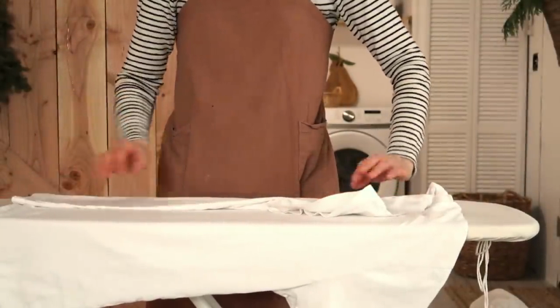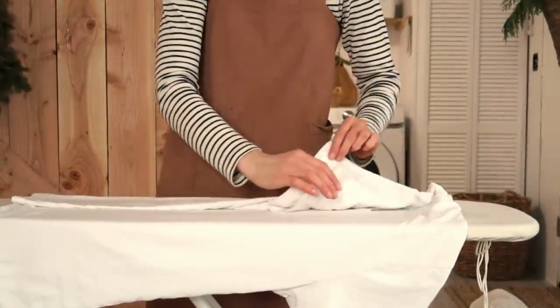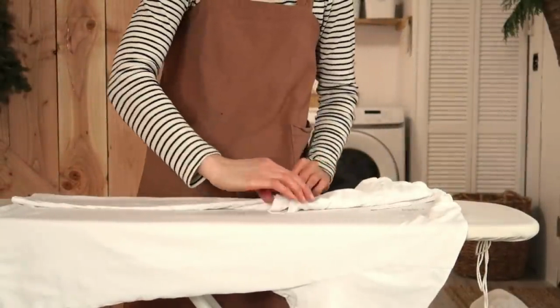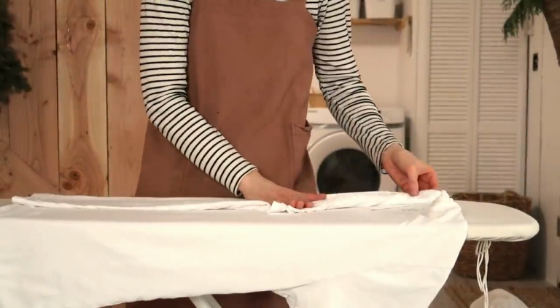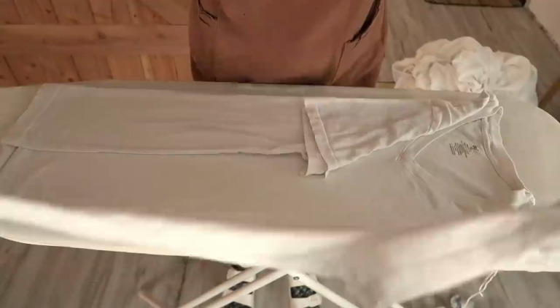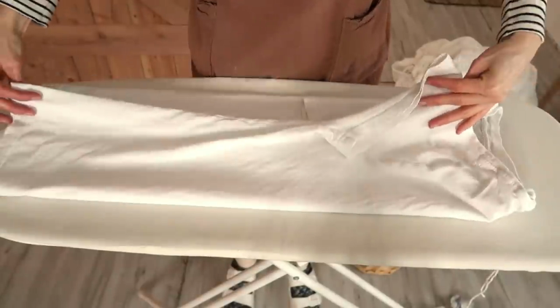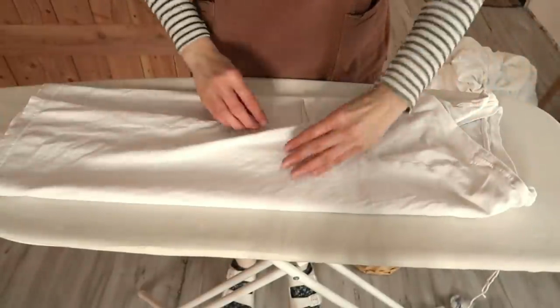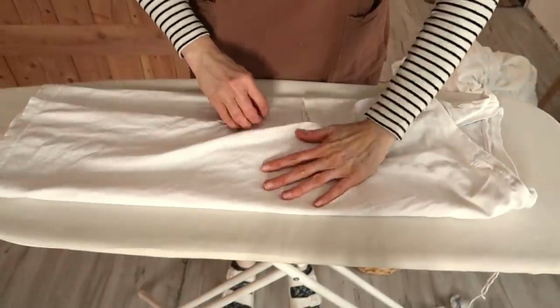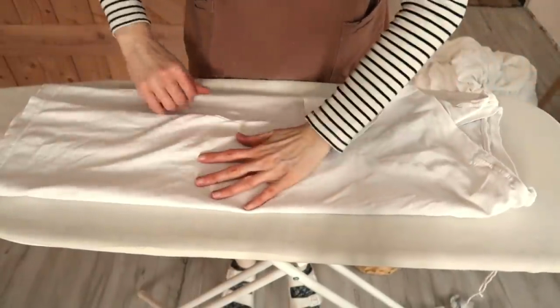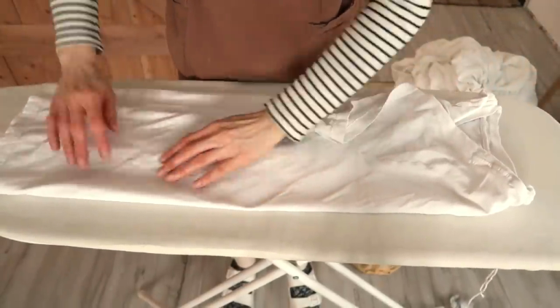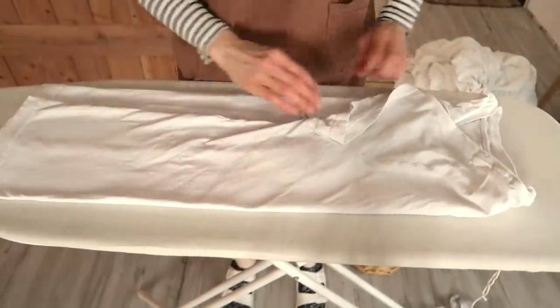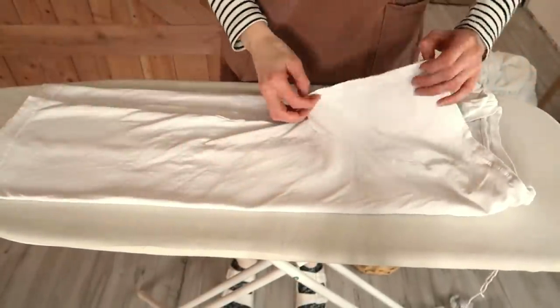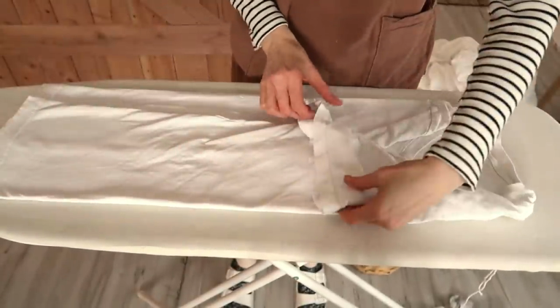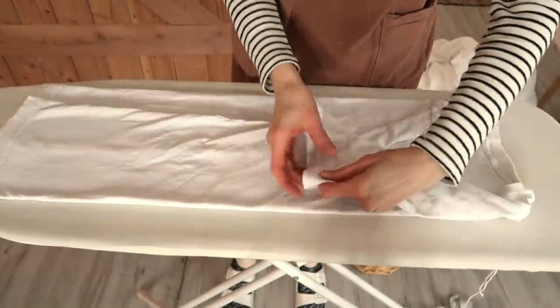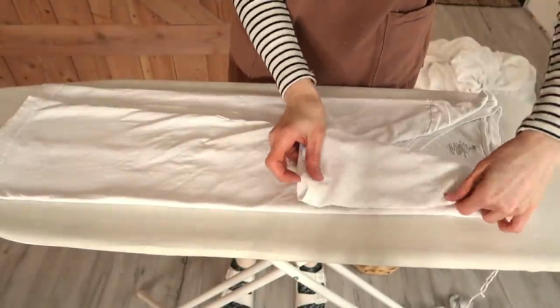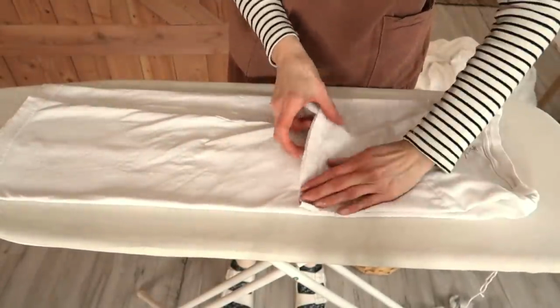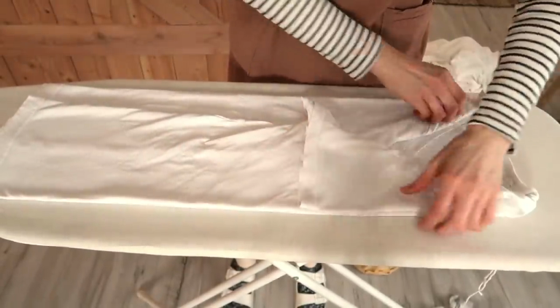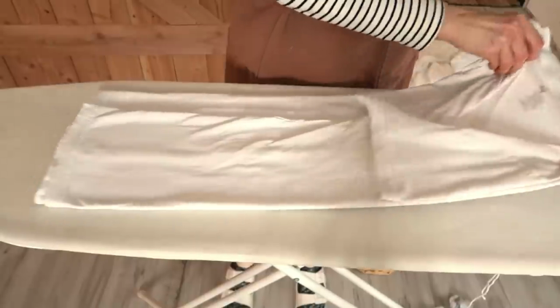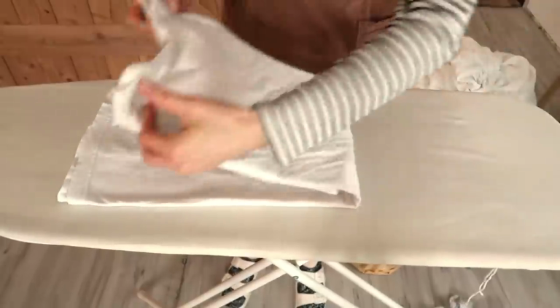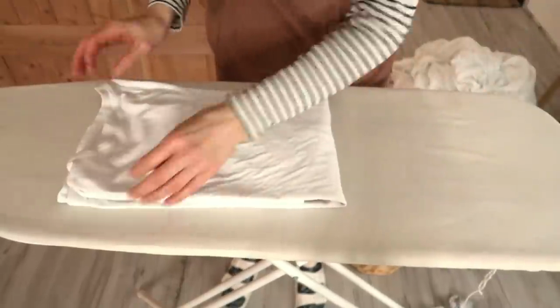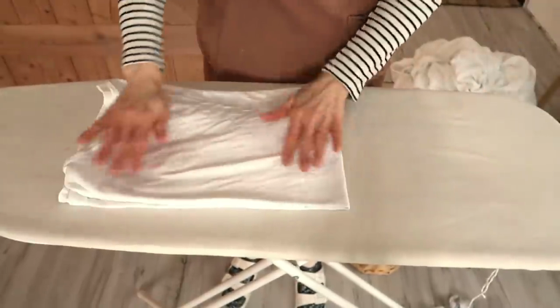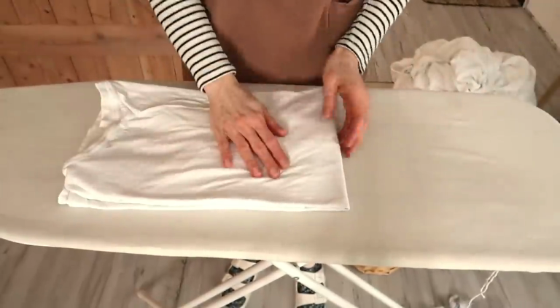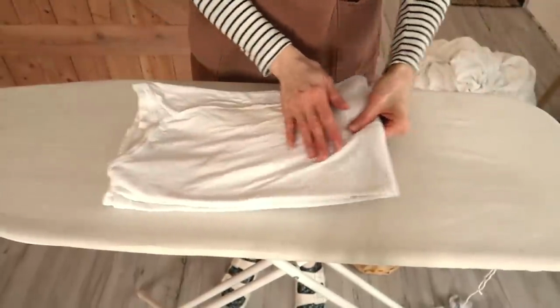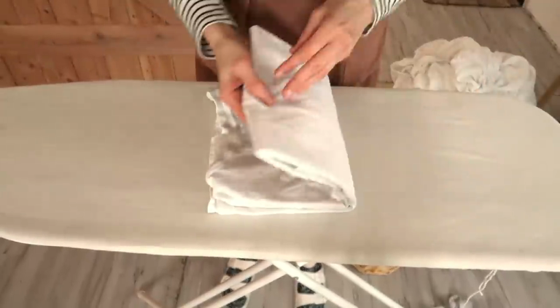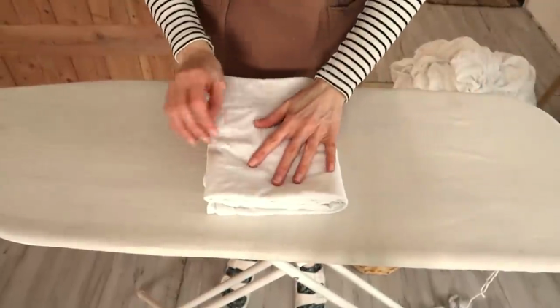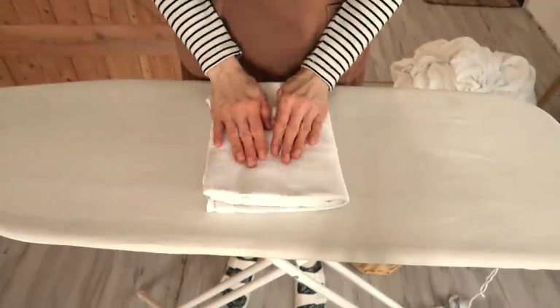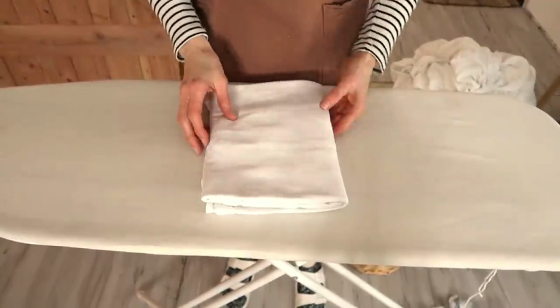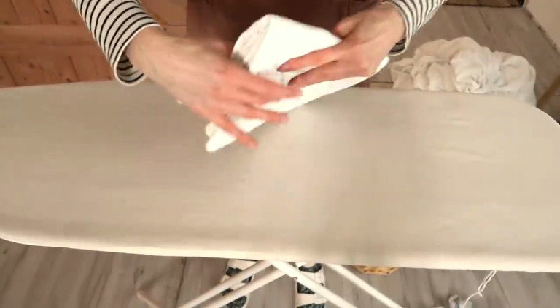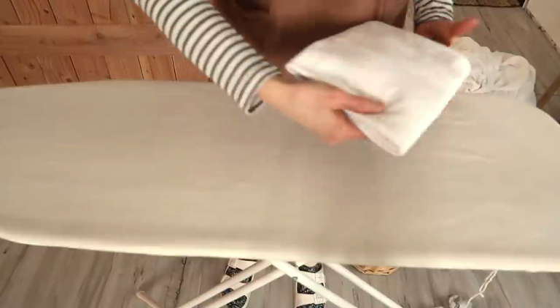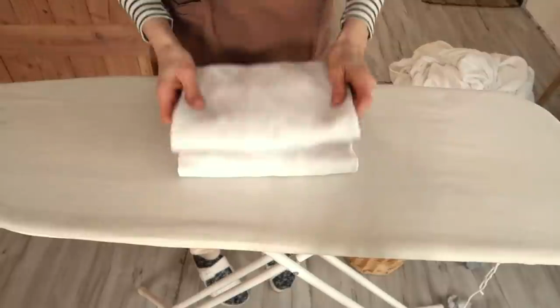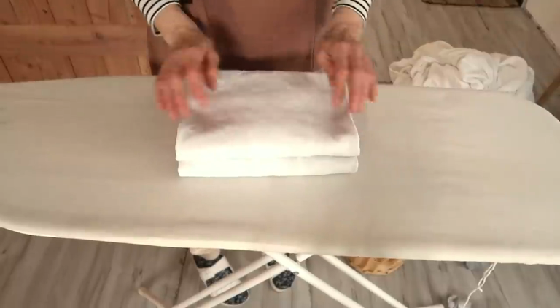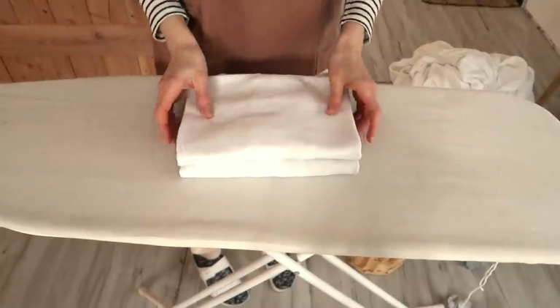Then make it flat on the ironing board. I like to use the ironing board because it has fabric on it, so I can easily manage the way I want to fold it. This non-slippery surface helps a lot. After each fold, smooth the edges — that will give a crispy look to the clothes.